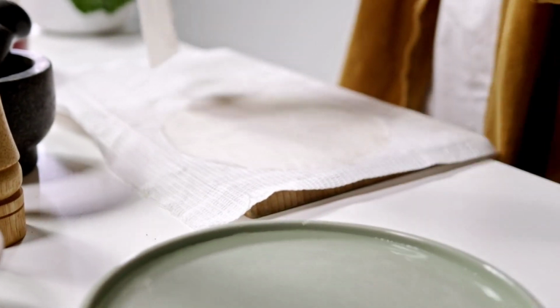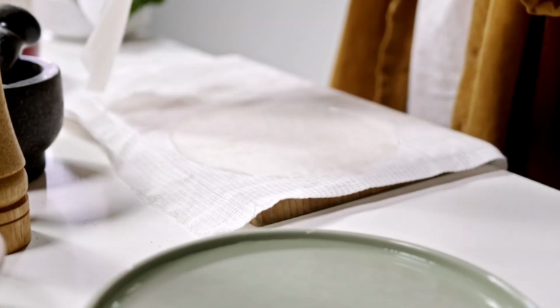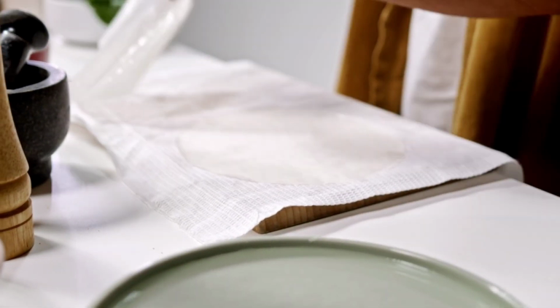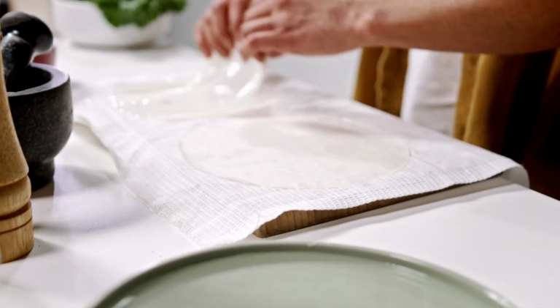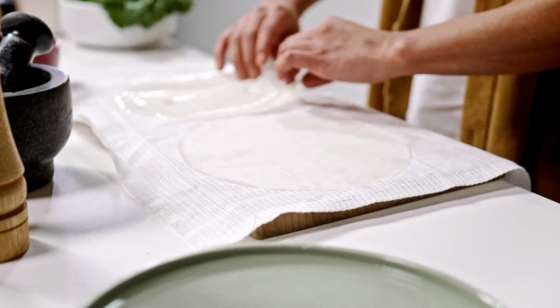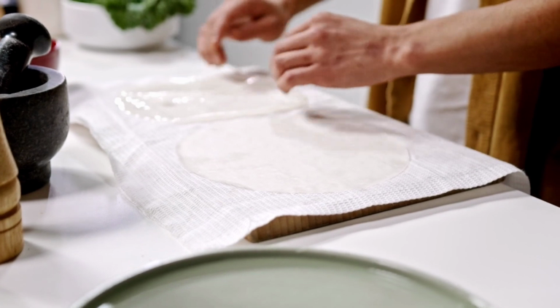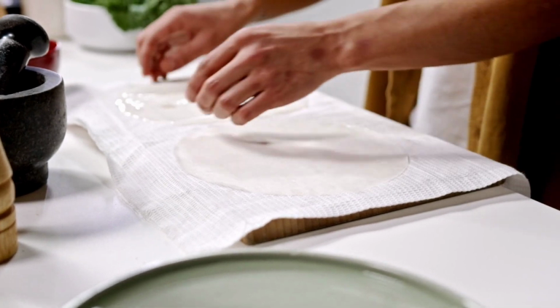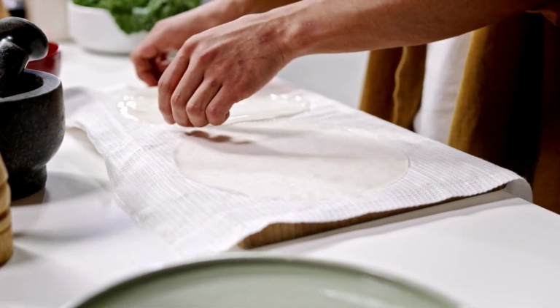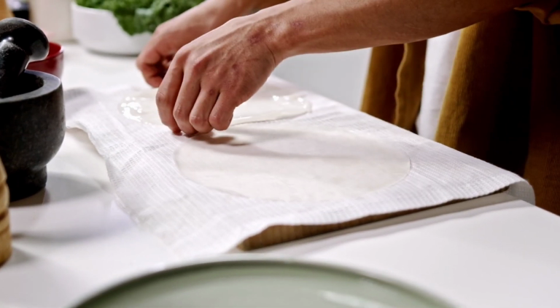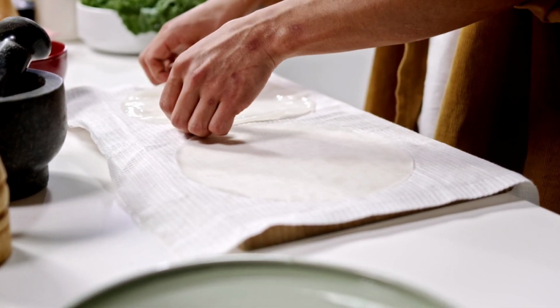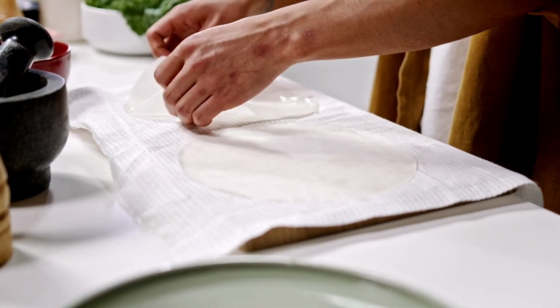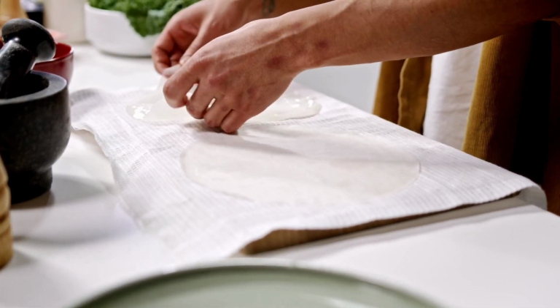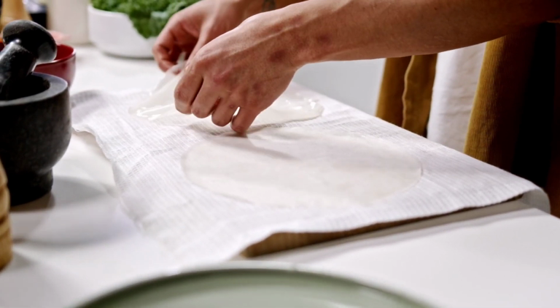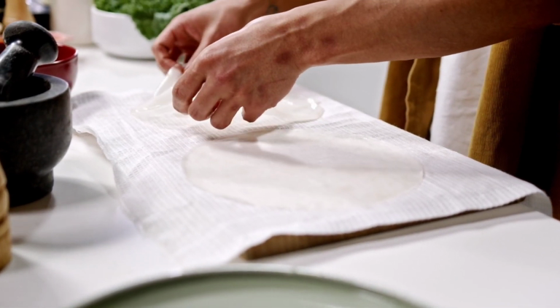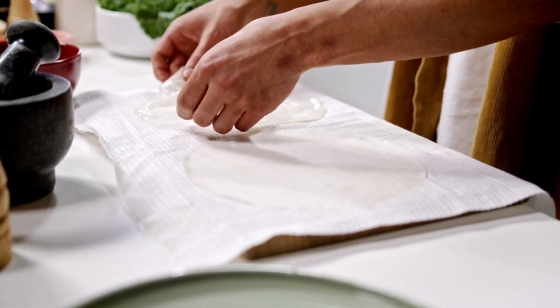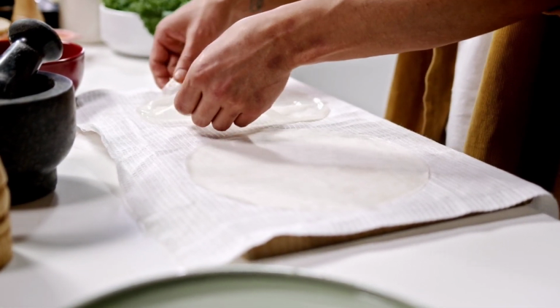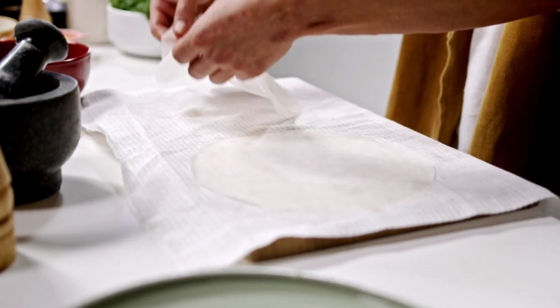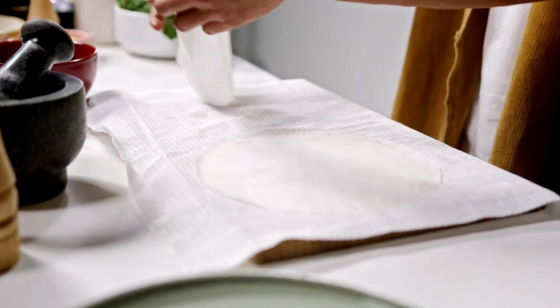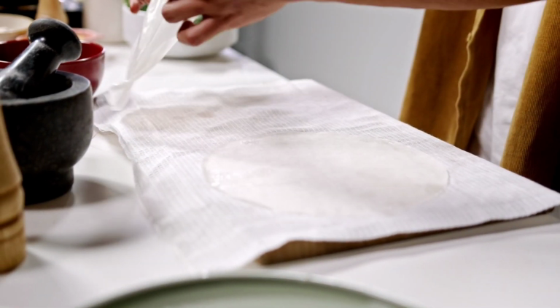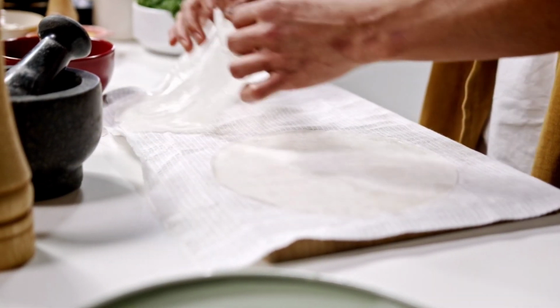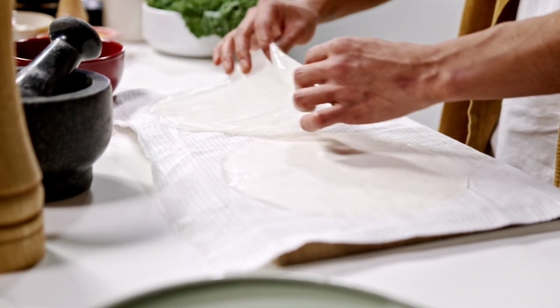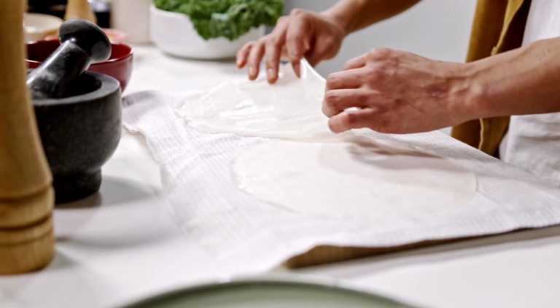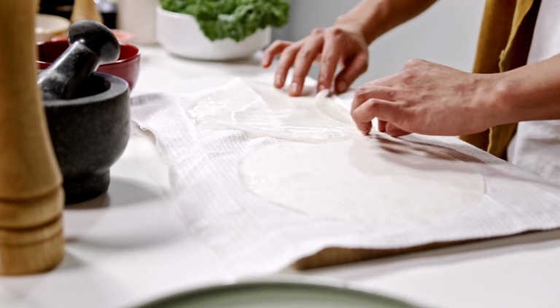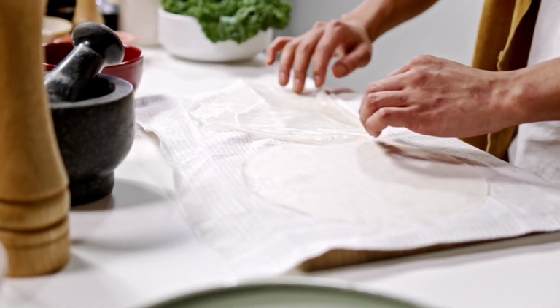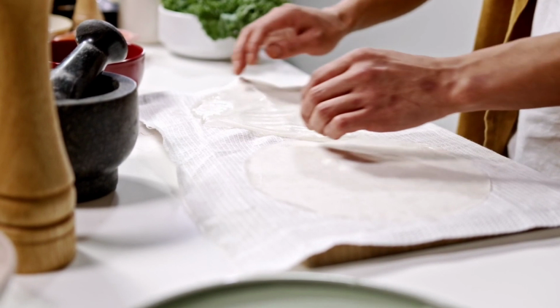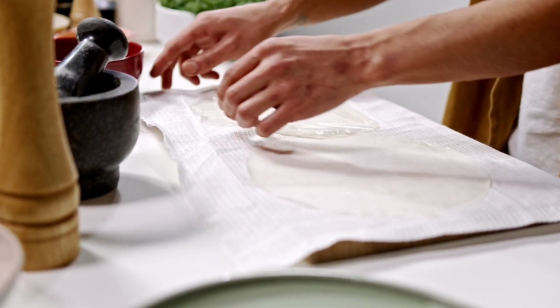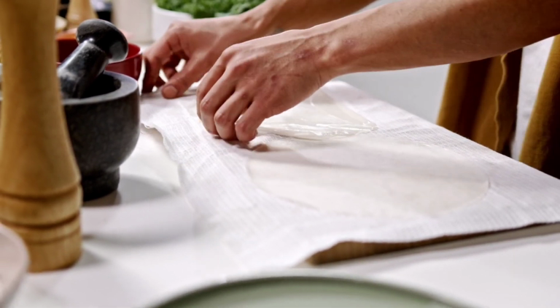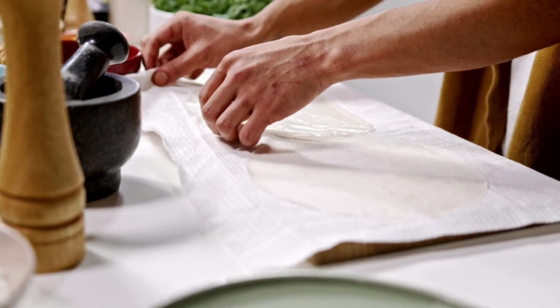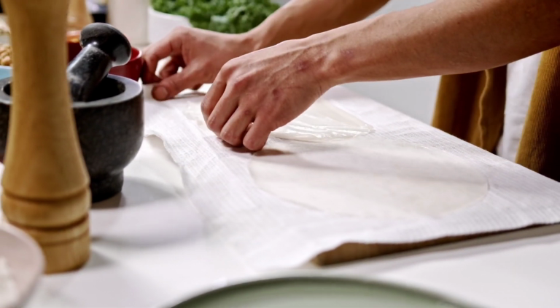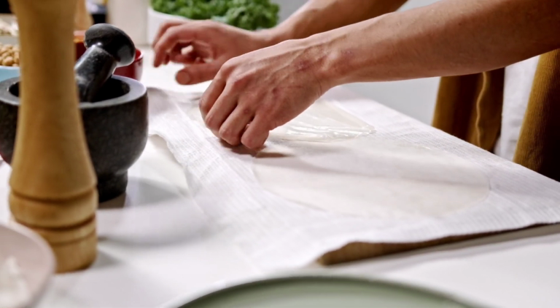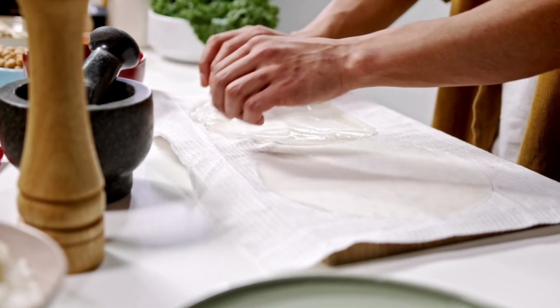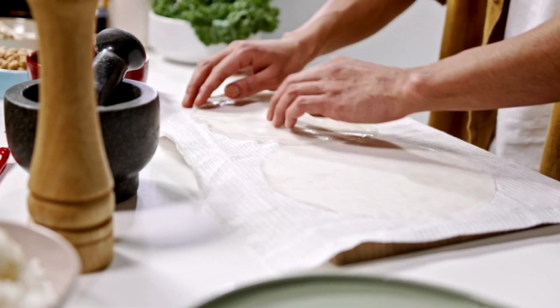The rolls are then deep fried until they turn golden brown, resulting in a crispy exterior that contrasts beautifully with the tender and savory filling.